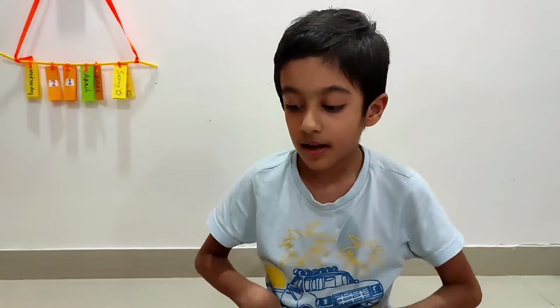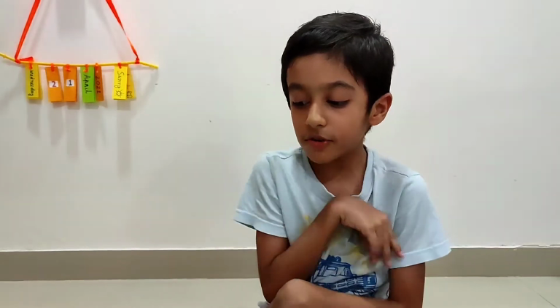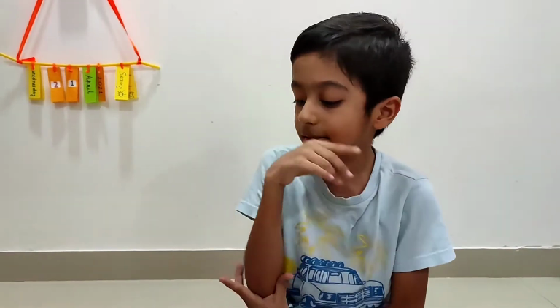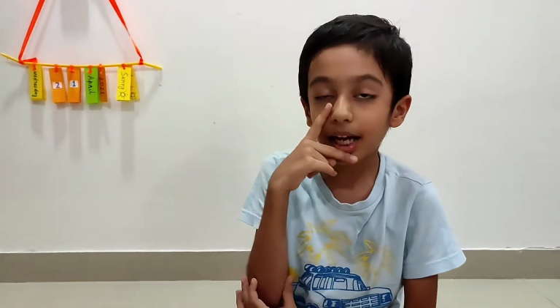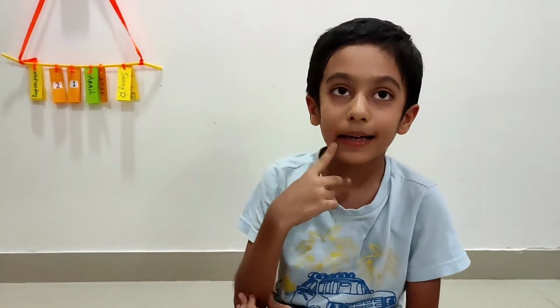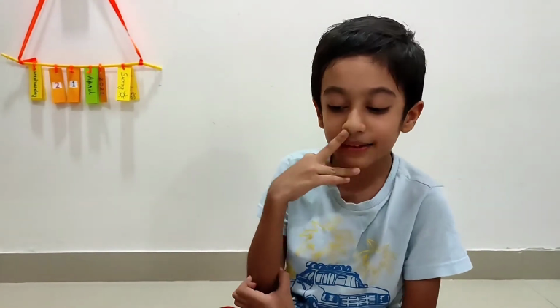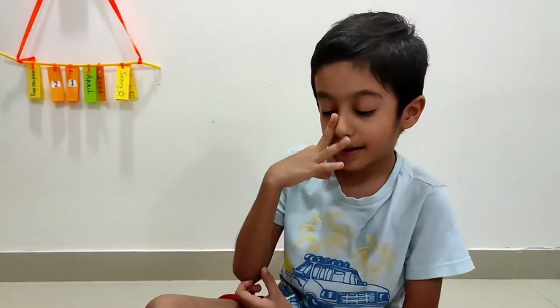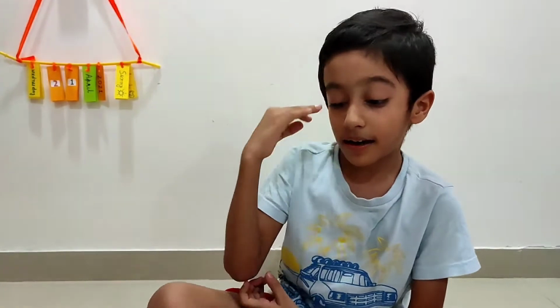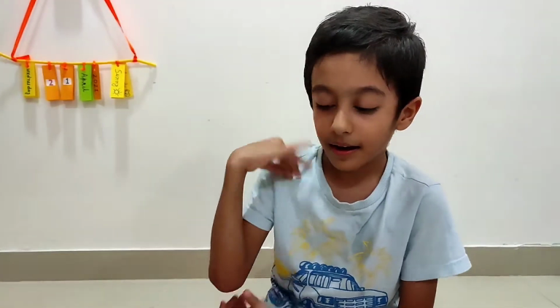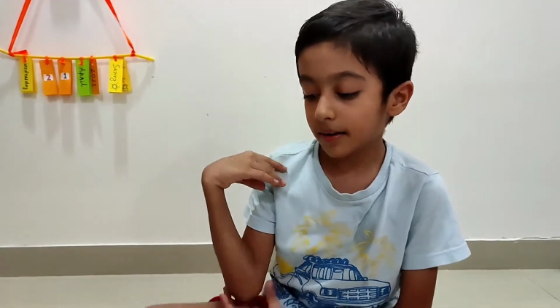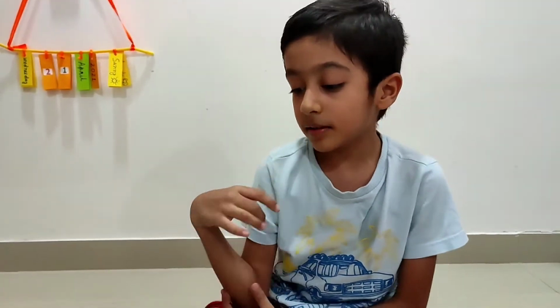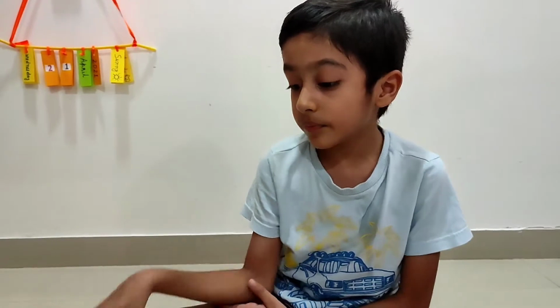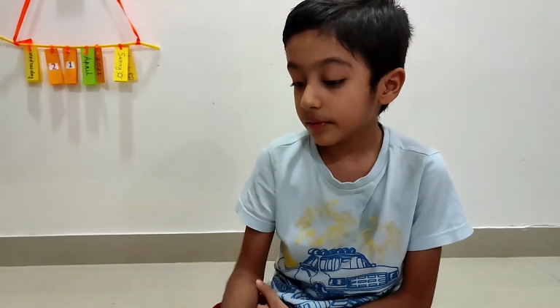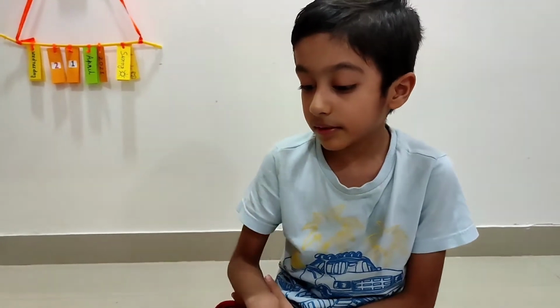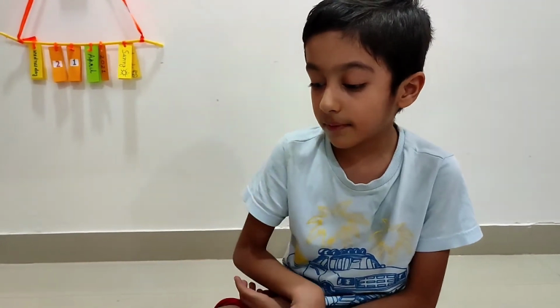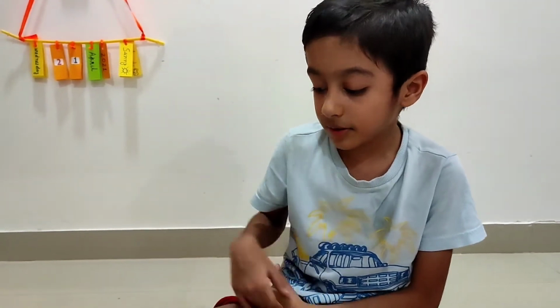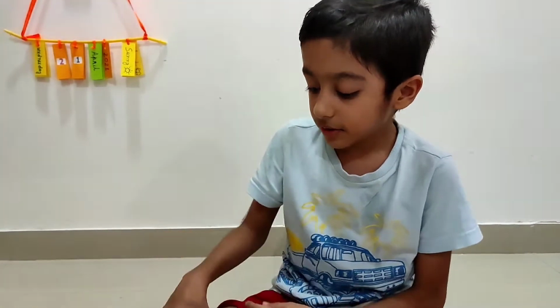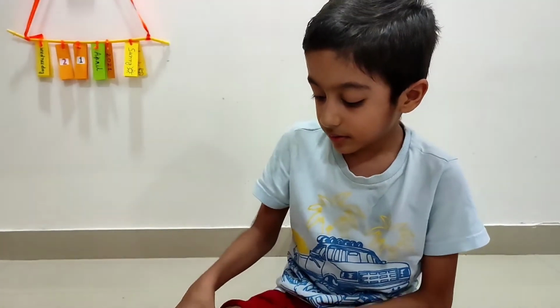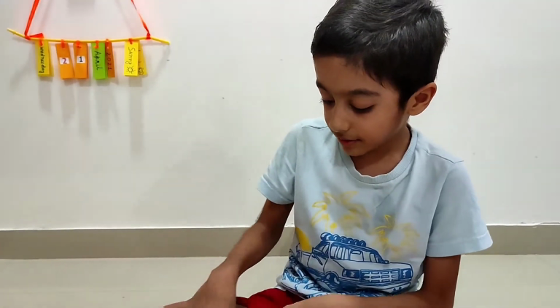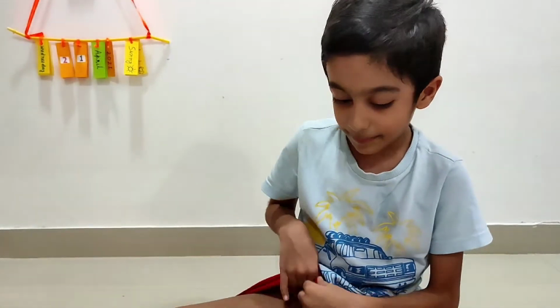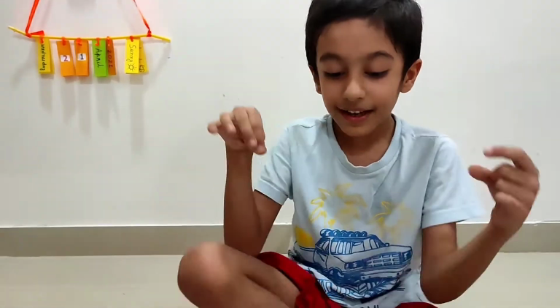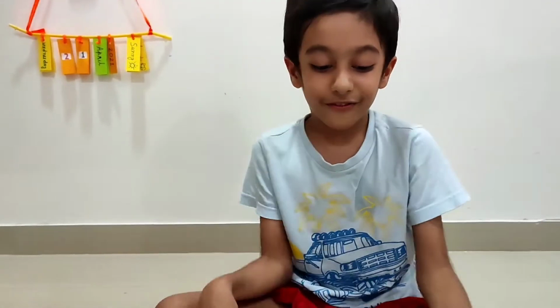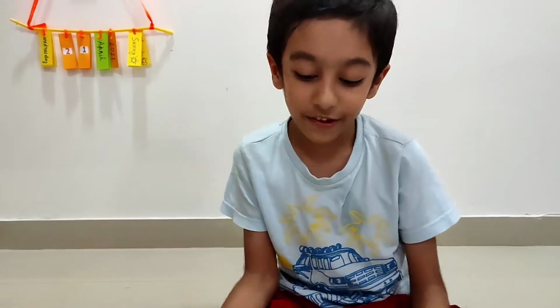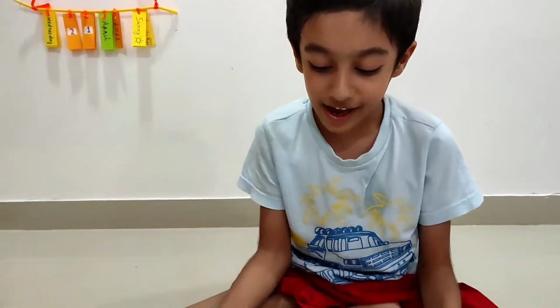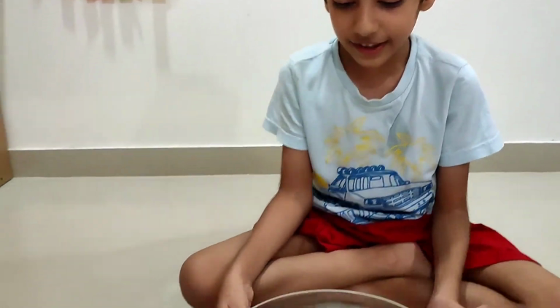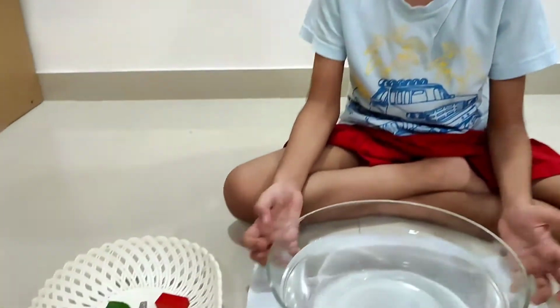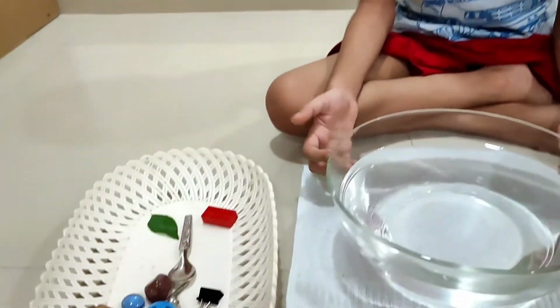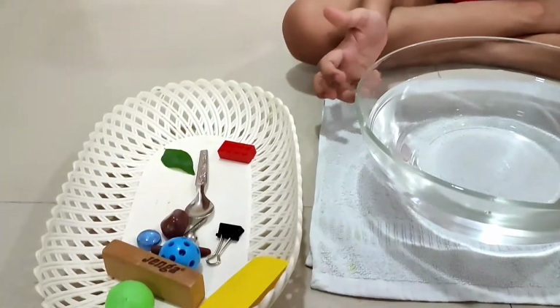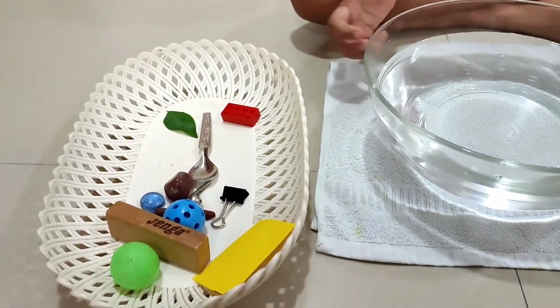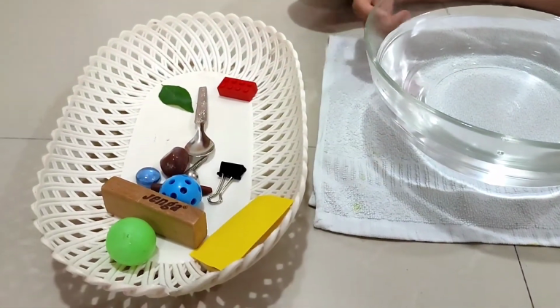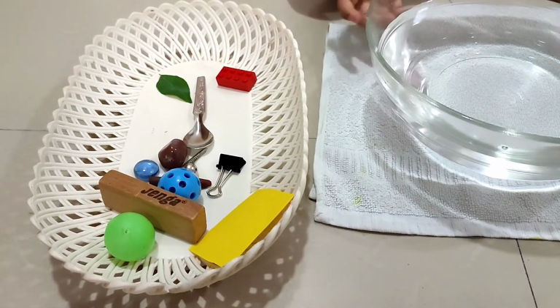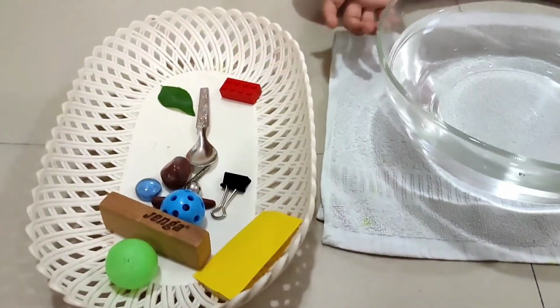Hello everyone. I am going to do an experiment of wood and sink. Let's start.